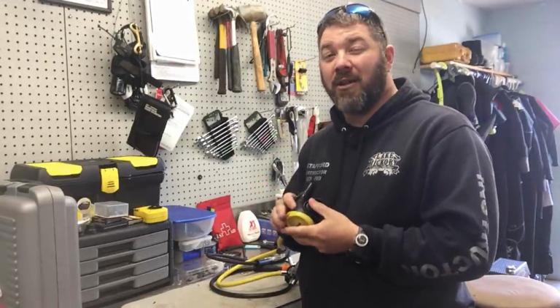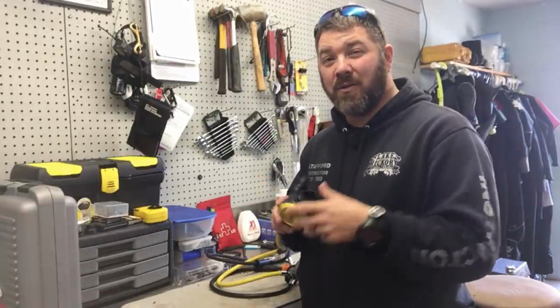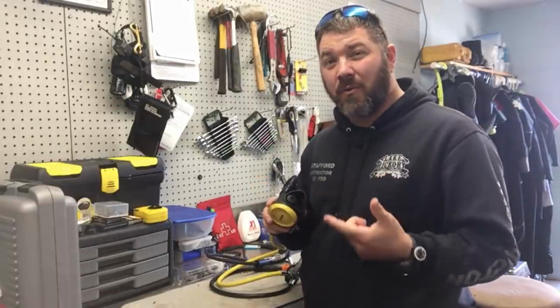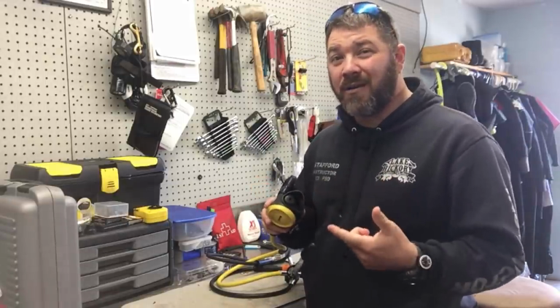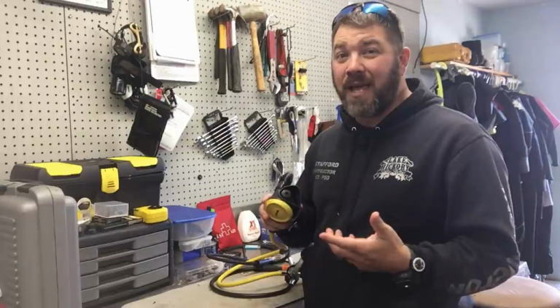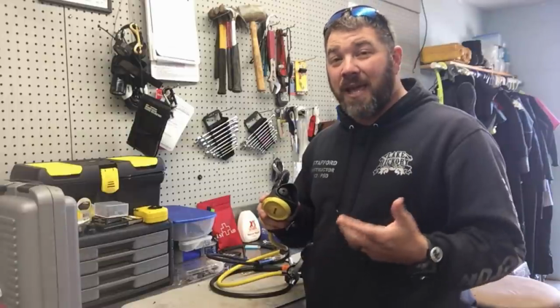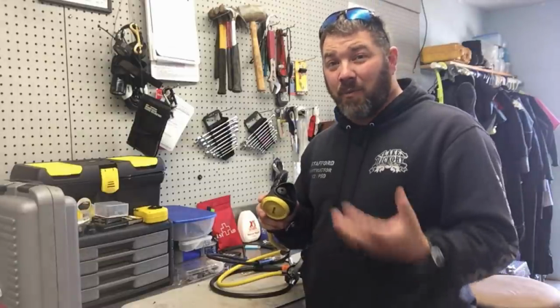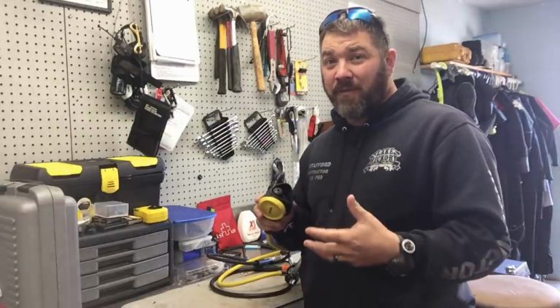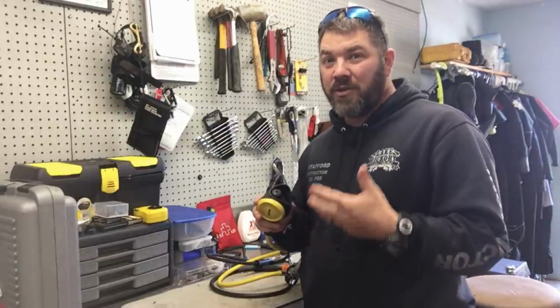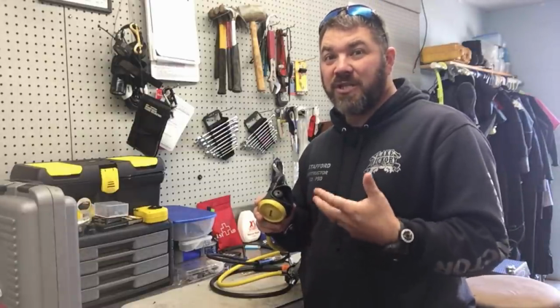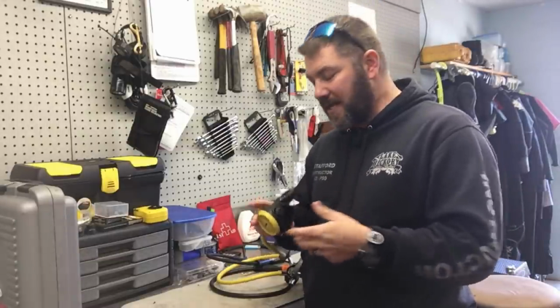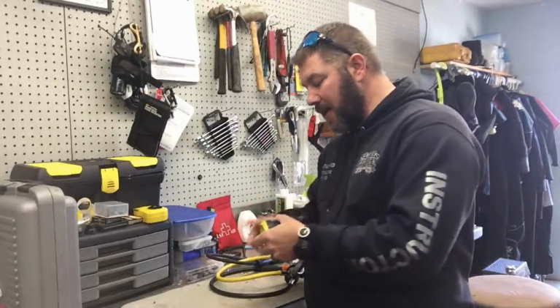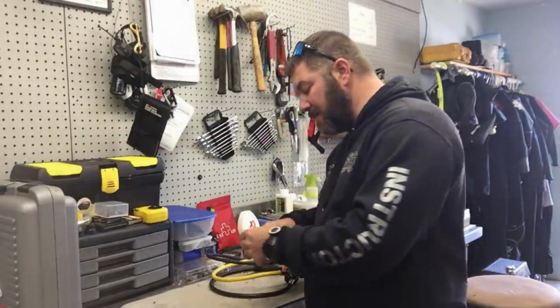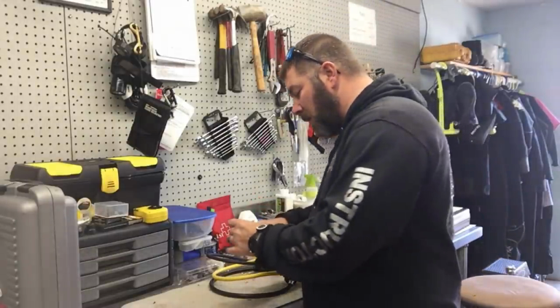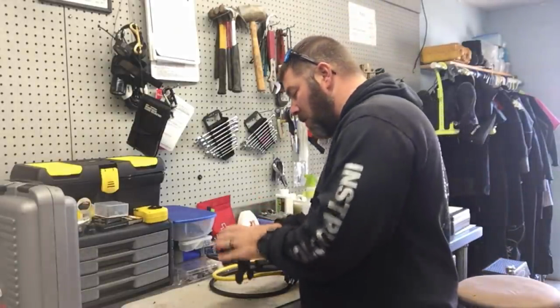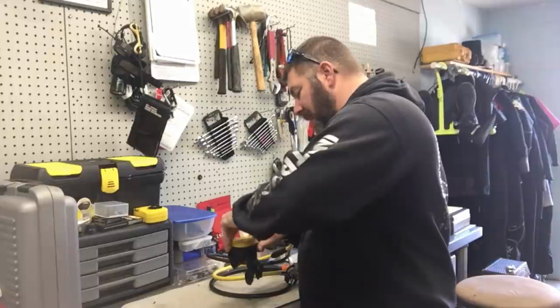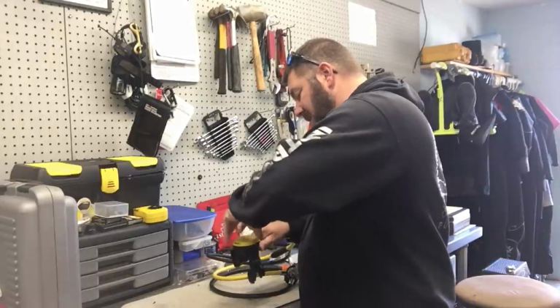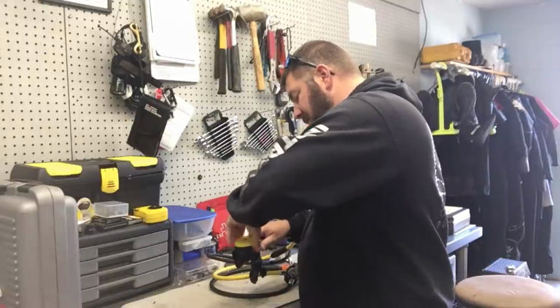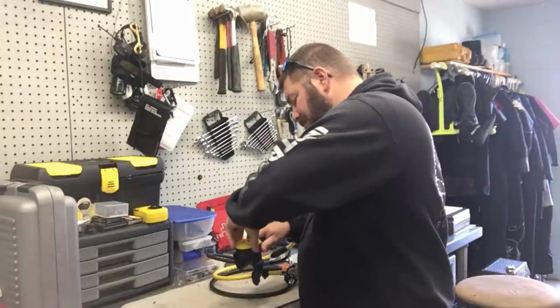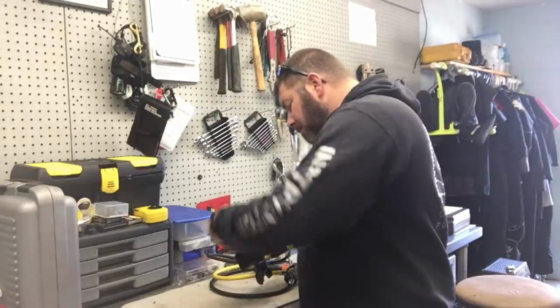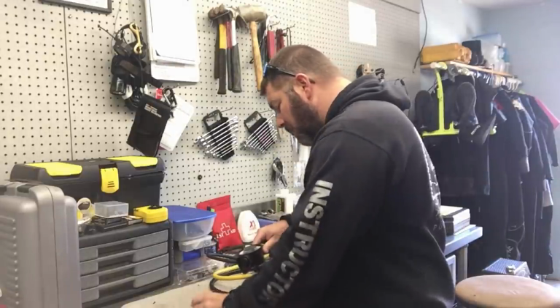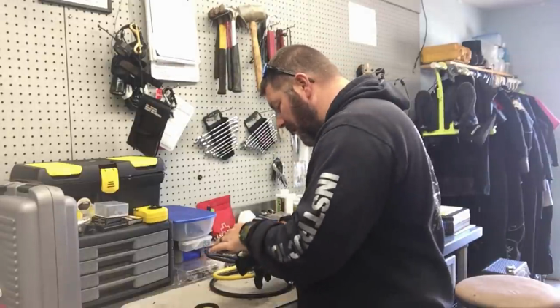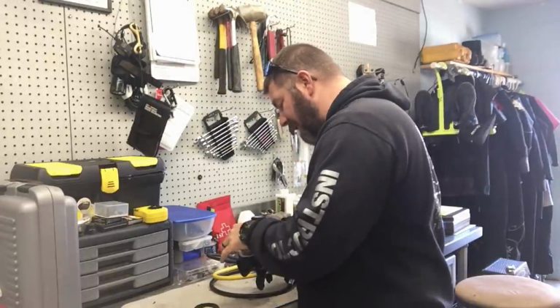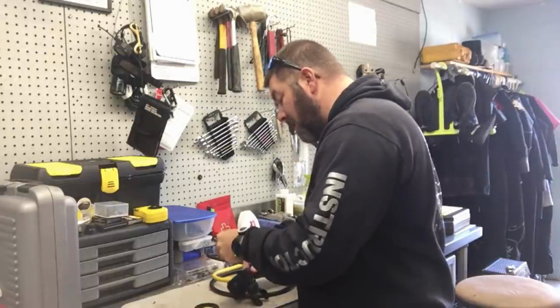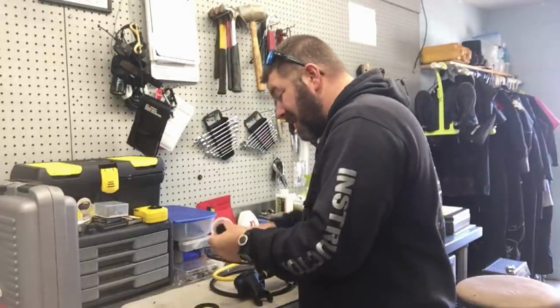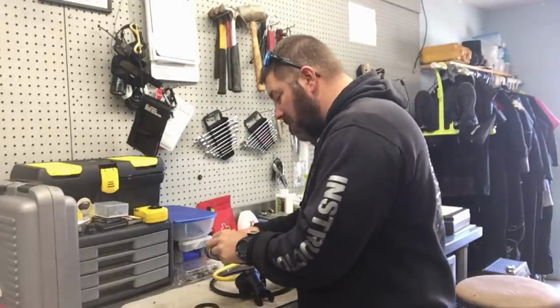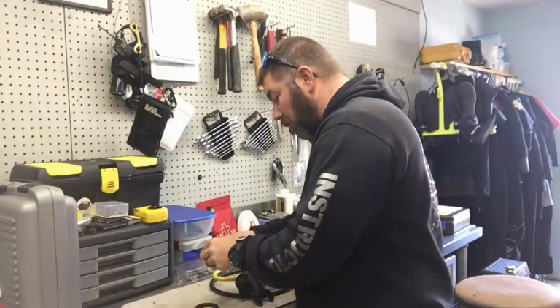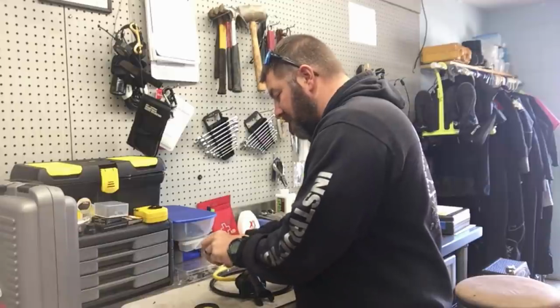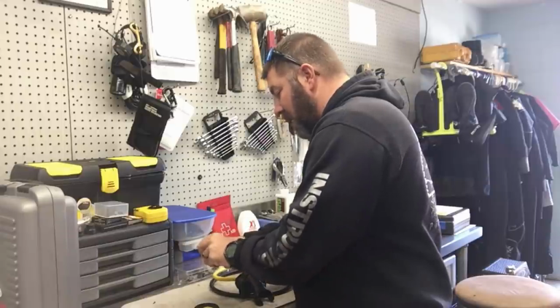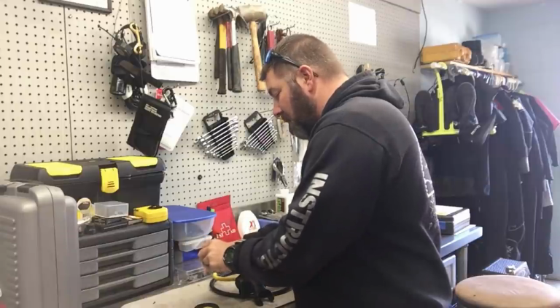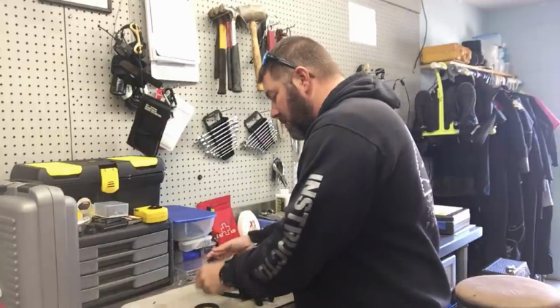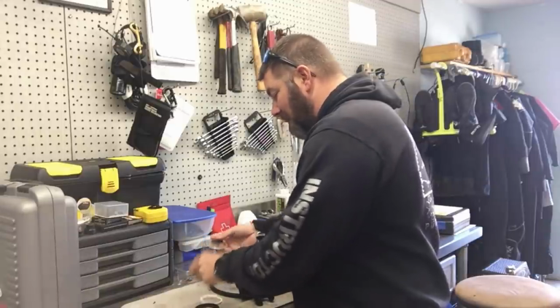This particular reg was used yesterday by a student — we were doing her rescue diver class out here in our lake. In a previous video we showed you just how nasty our lake is. I want to open up the housing here and pull out the diaphragm, because I personally just rinsed this reg off, and I want to show you why sometimes that is simply not enough.